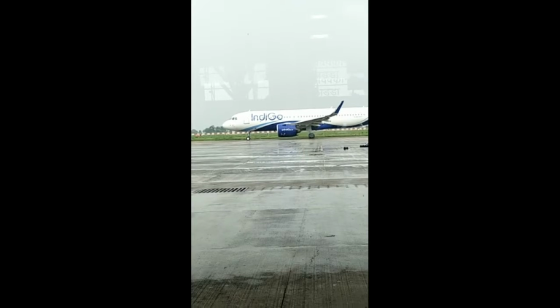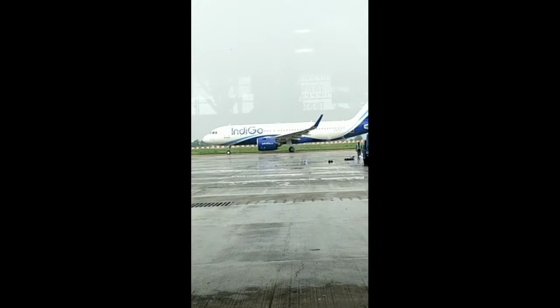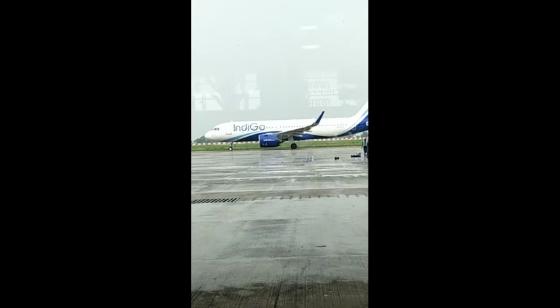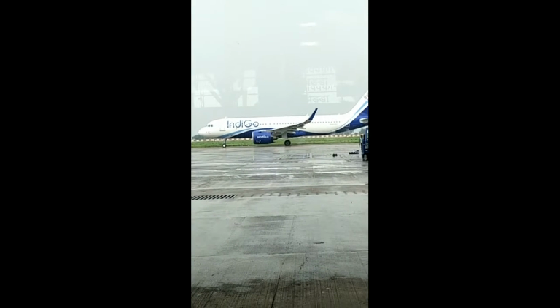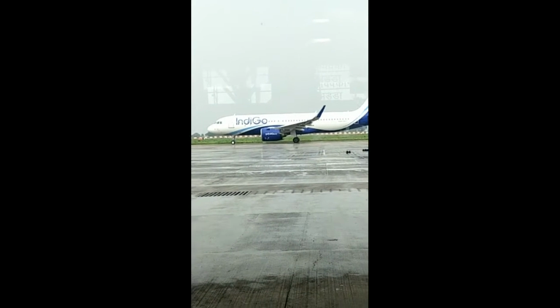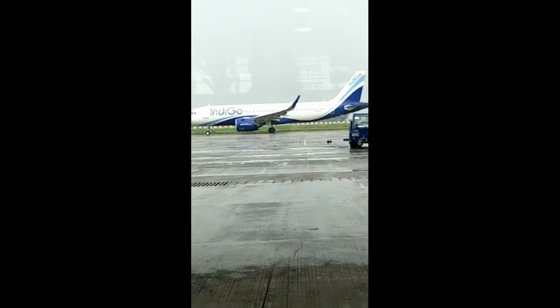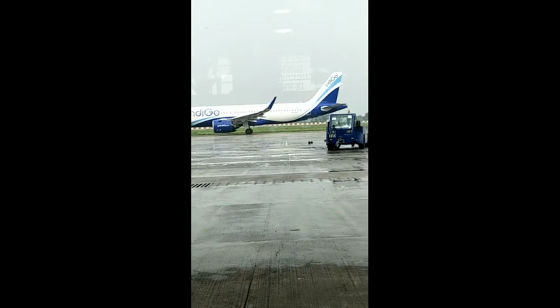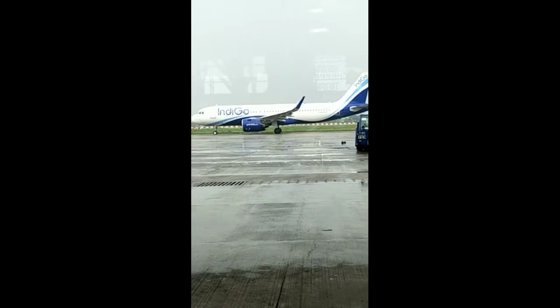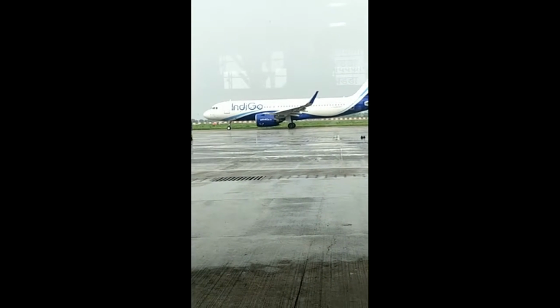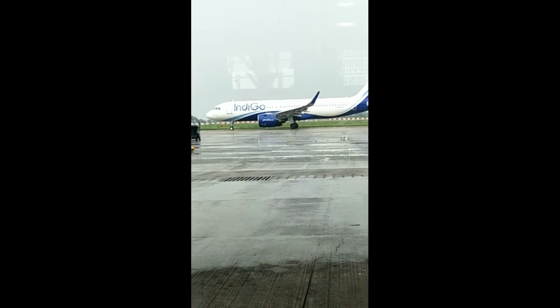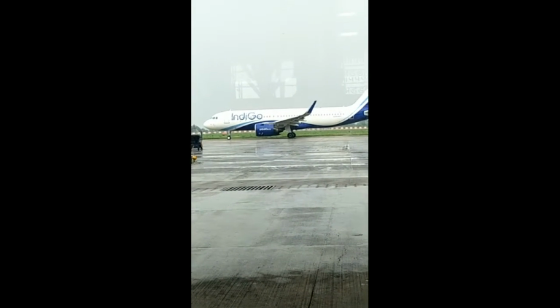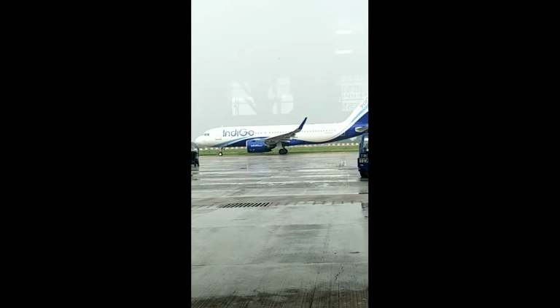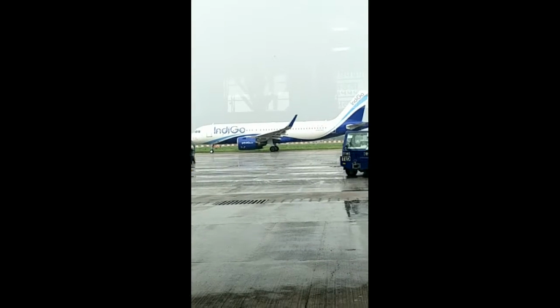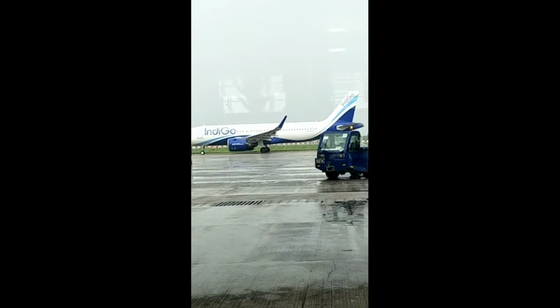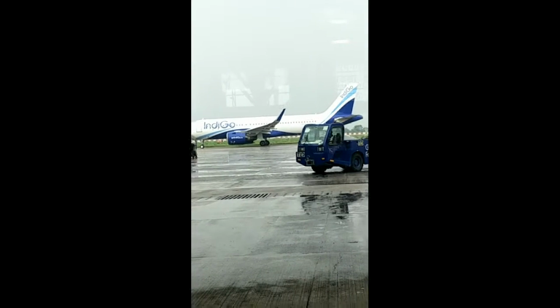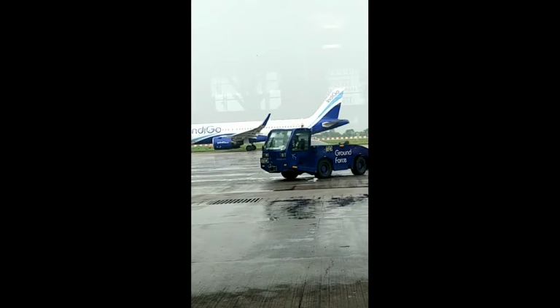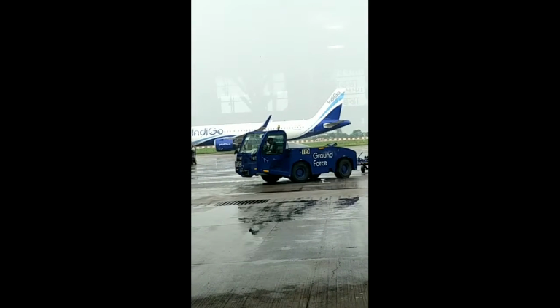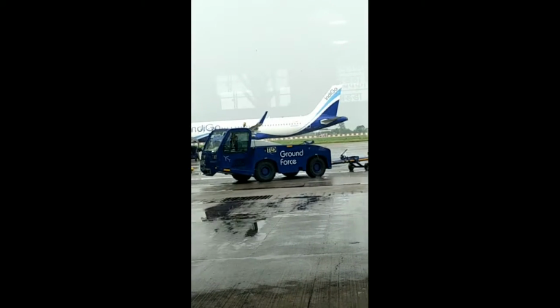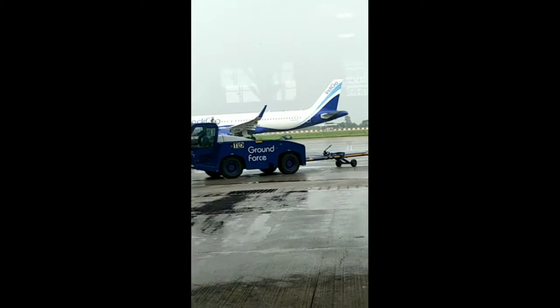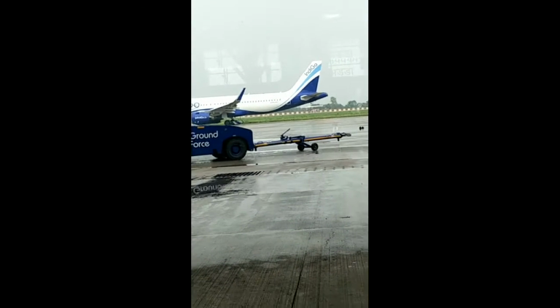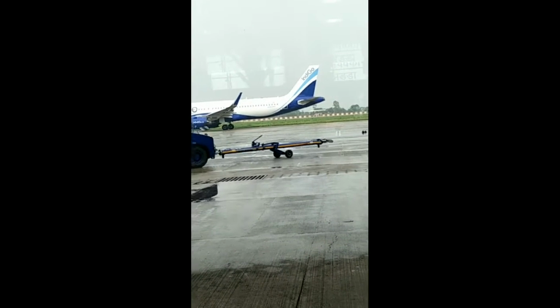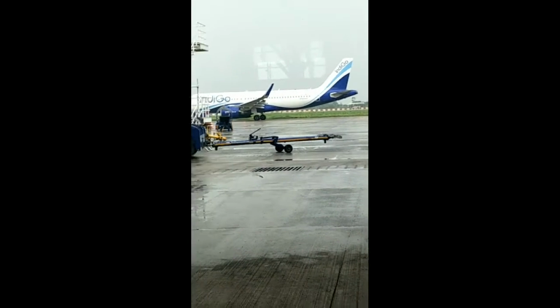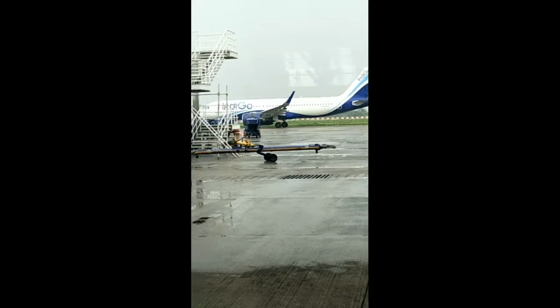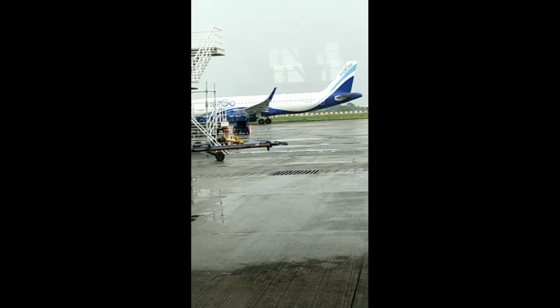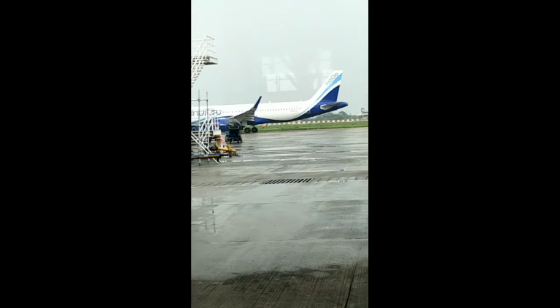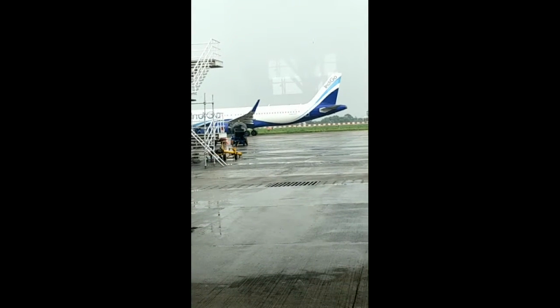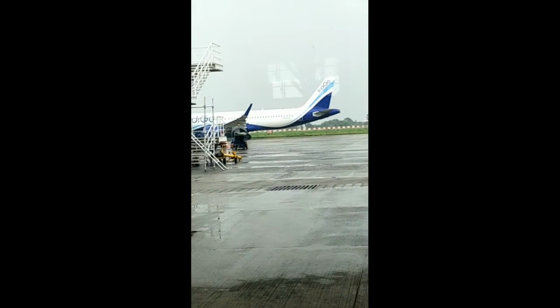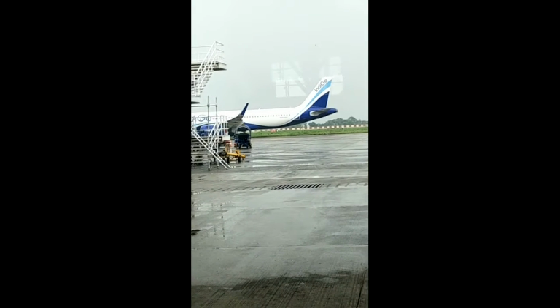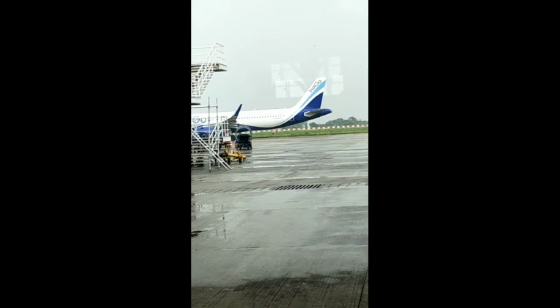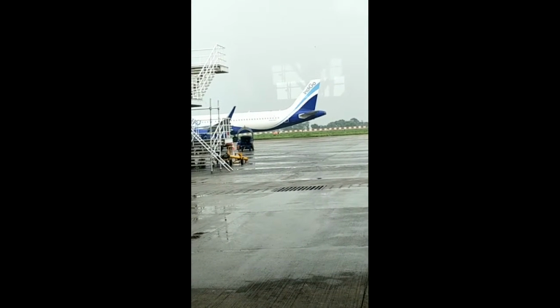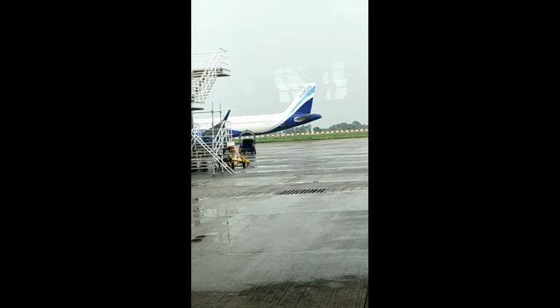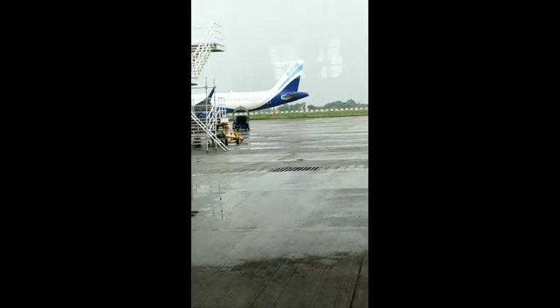The flight has taken off from Ahmedabad airport to Delhi, slowly moving towards the runway. It will take a long ride and then fly.